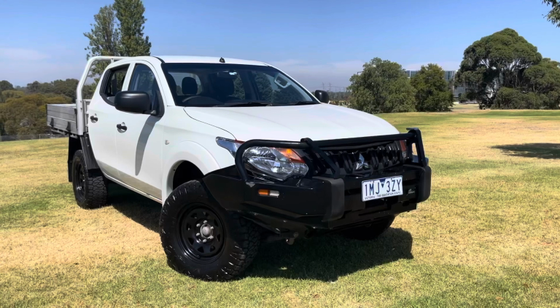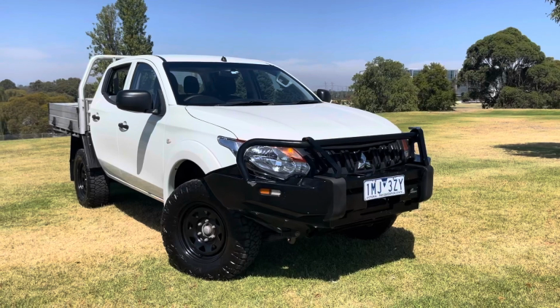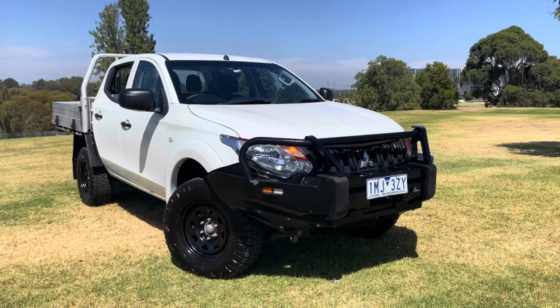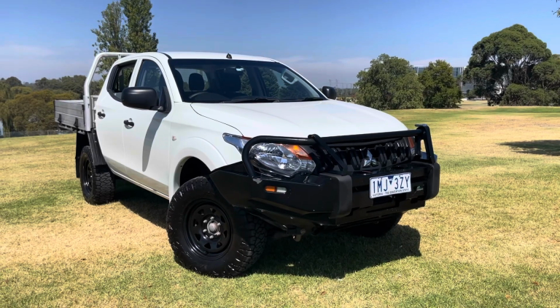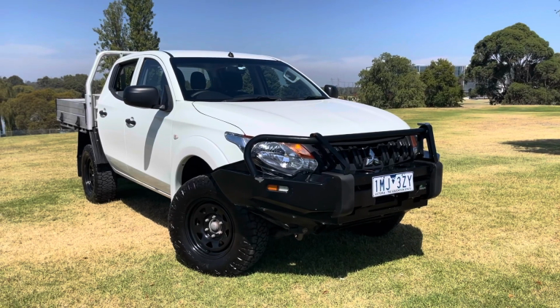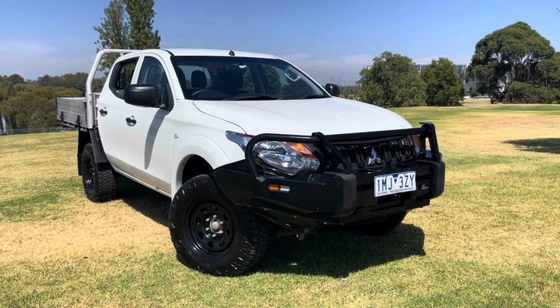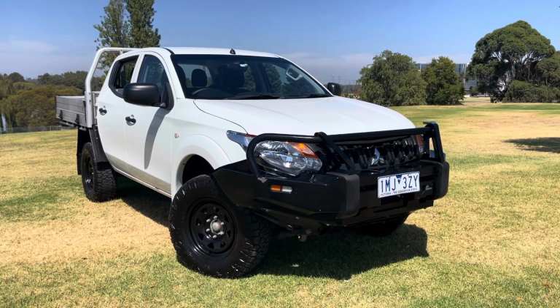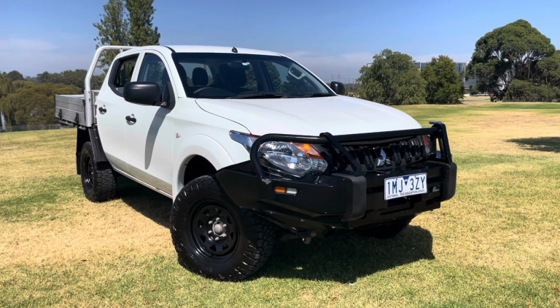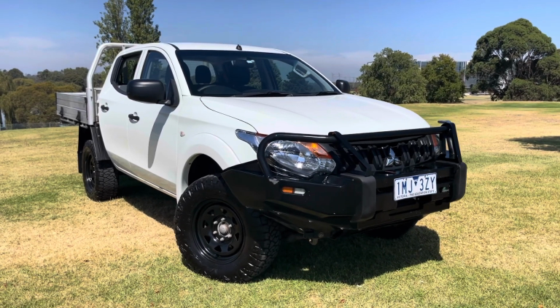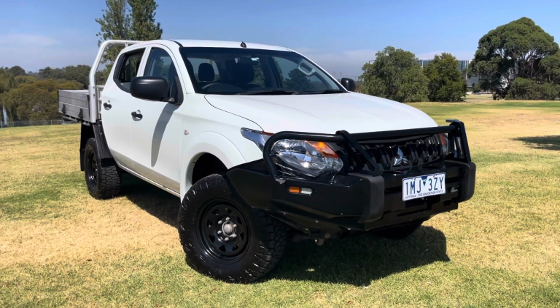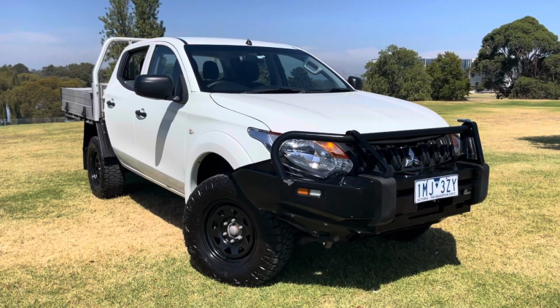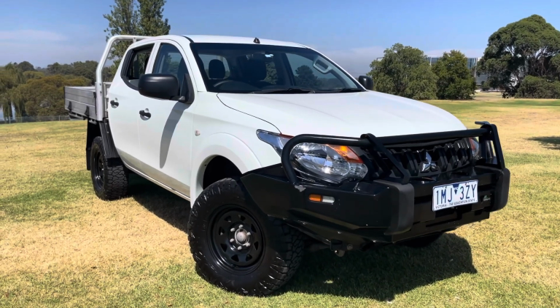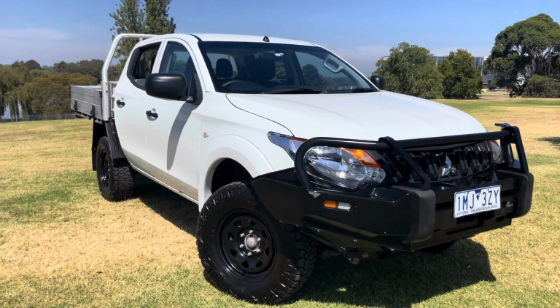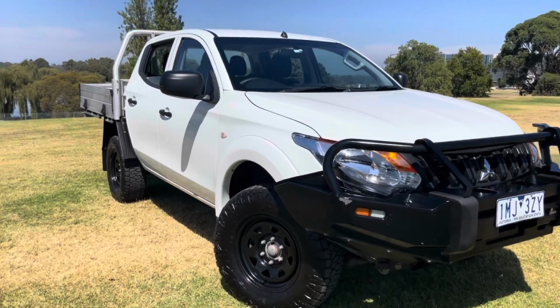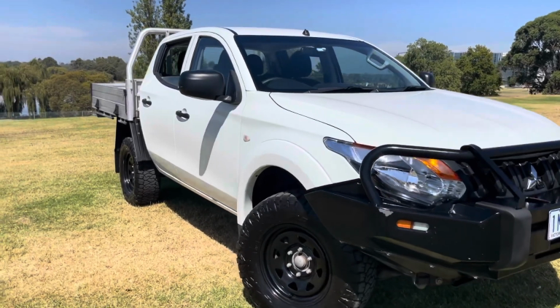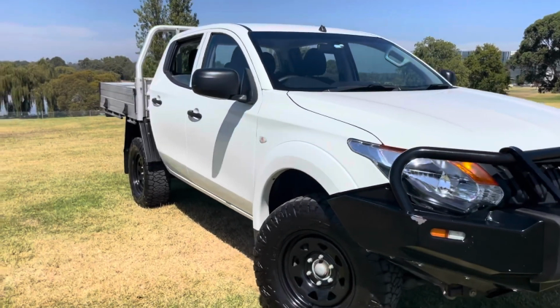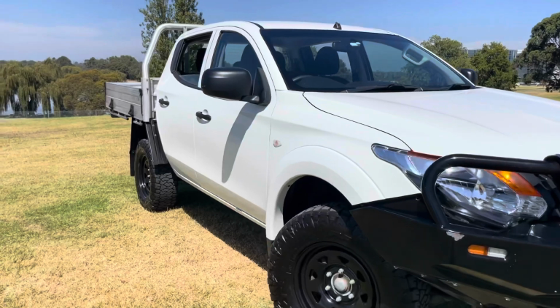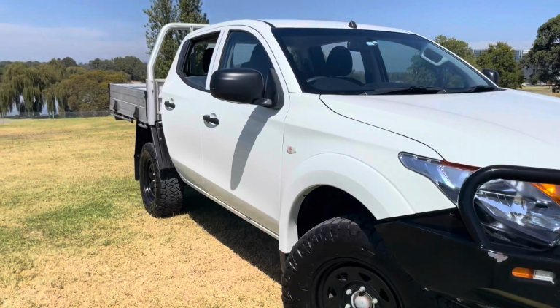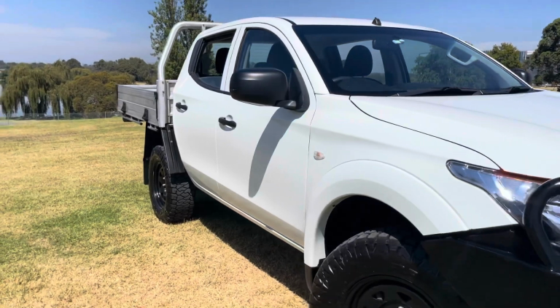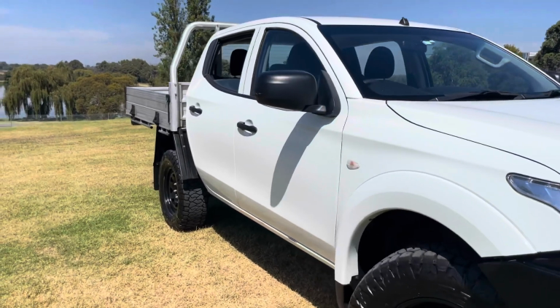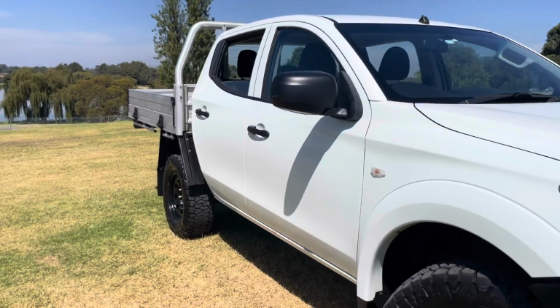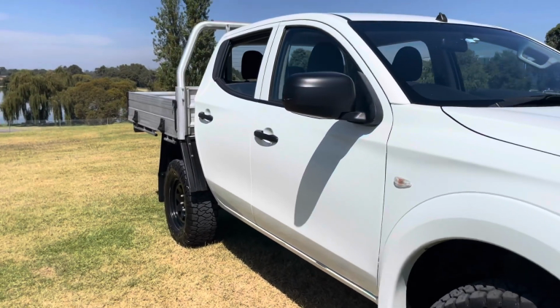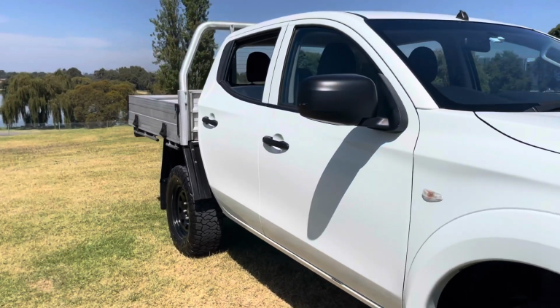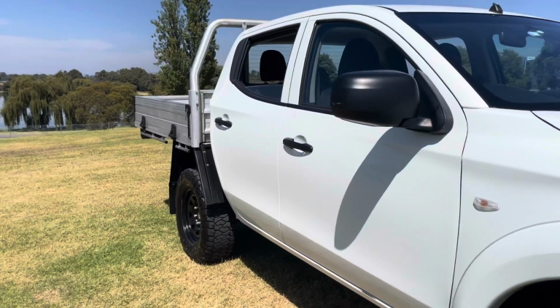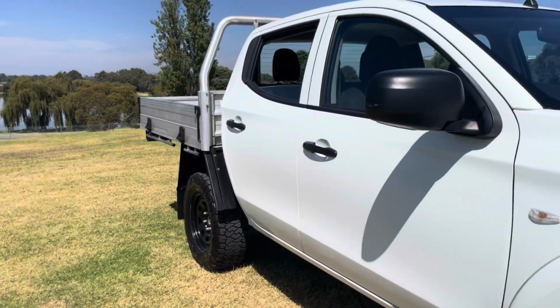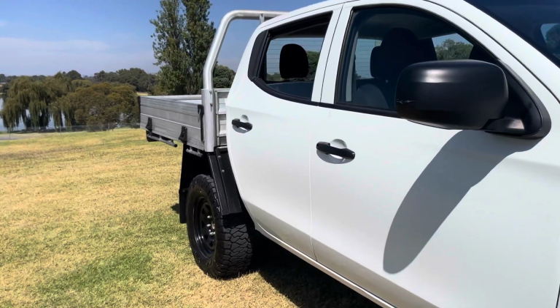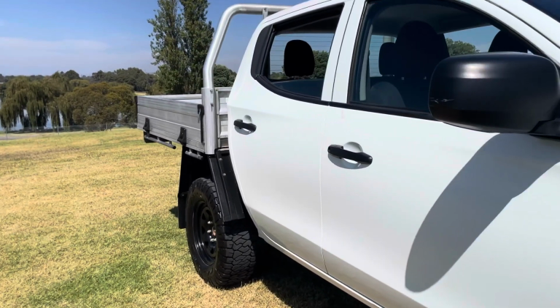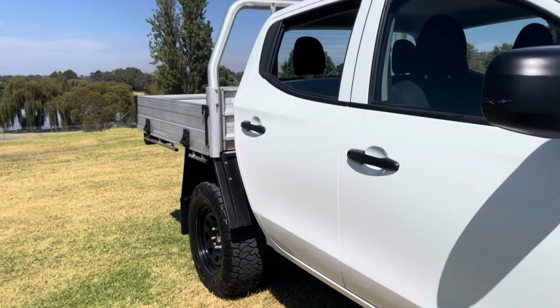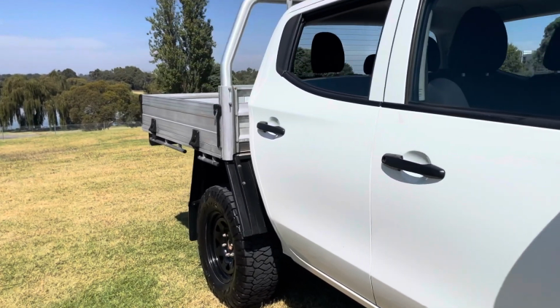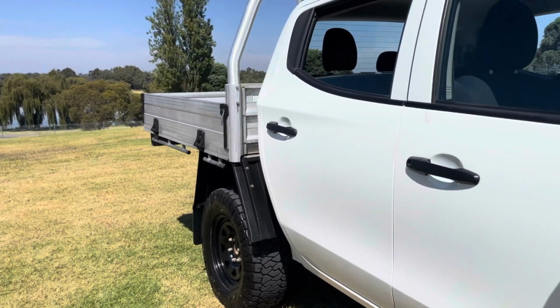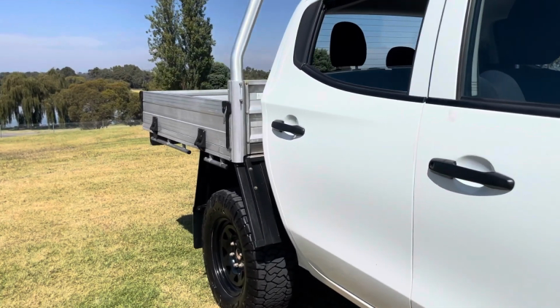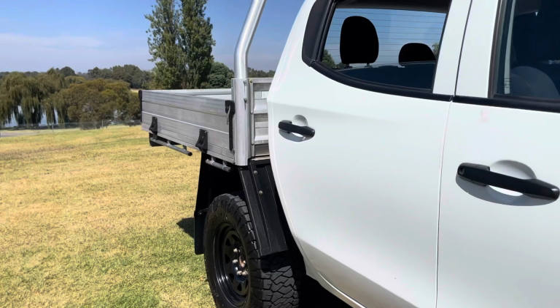G'day guys, Andrew here from Dealership Direct with another Triton. If you watch our videos, you know we sell a lot of these because they're value for your money, they're a good rig, and this one particularly I like because it's well optioned.